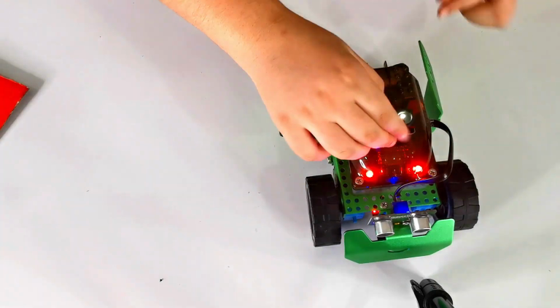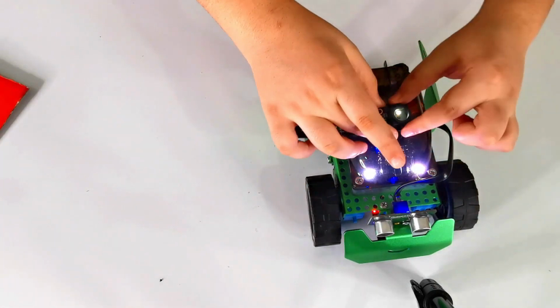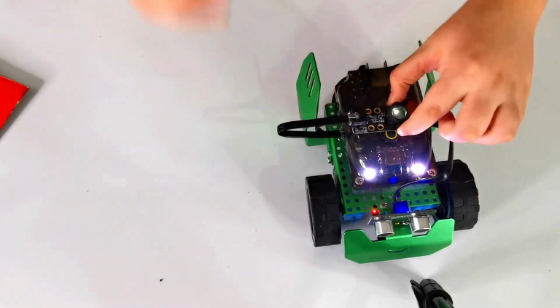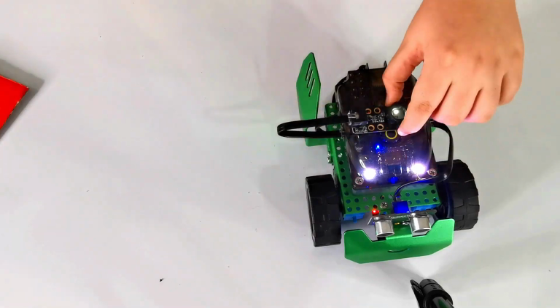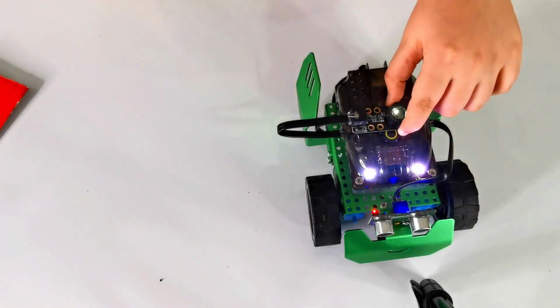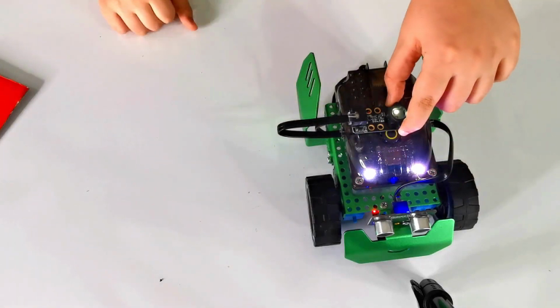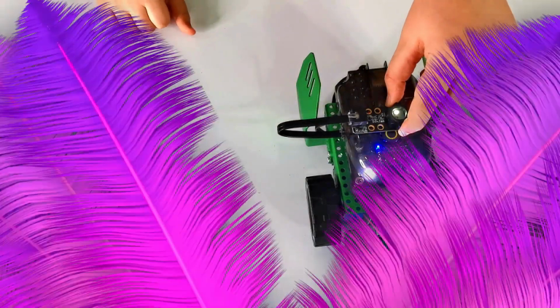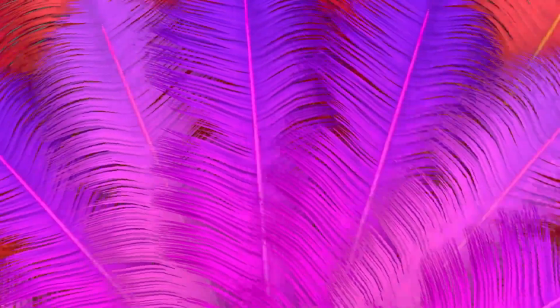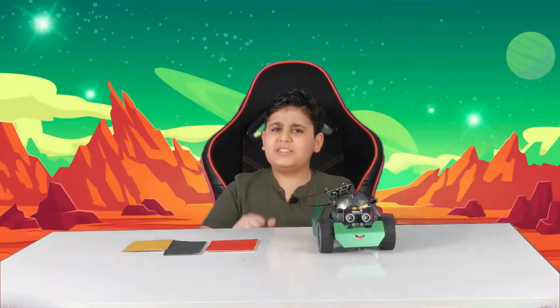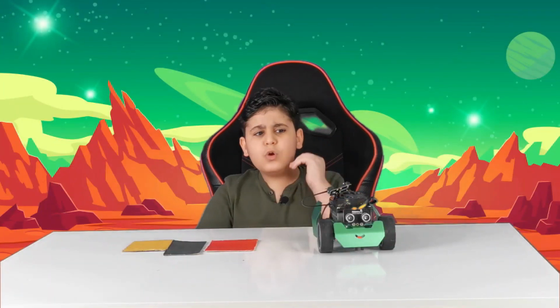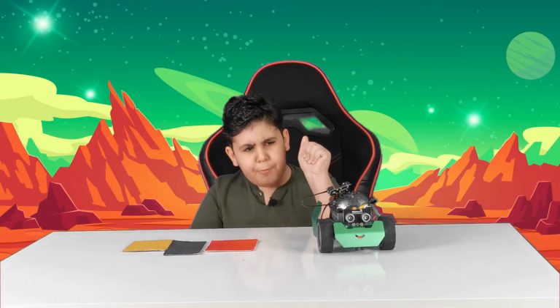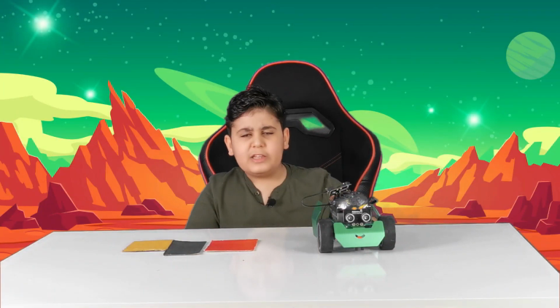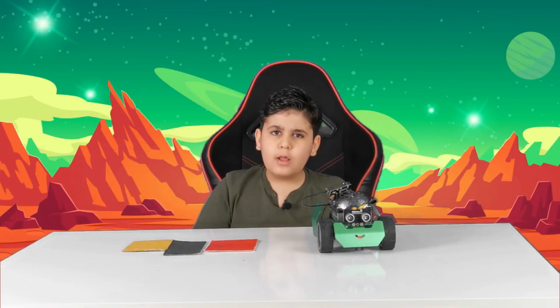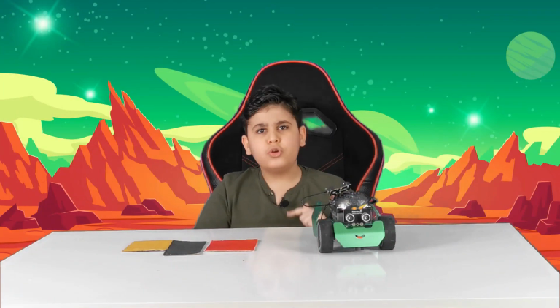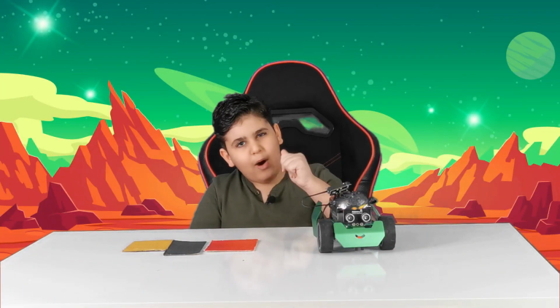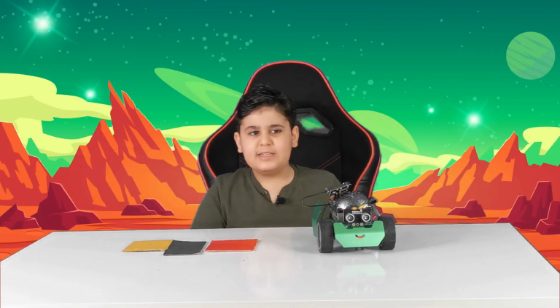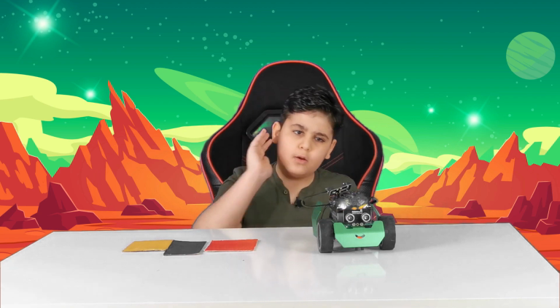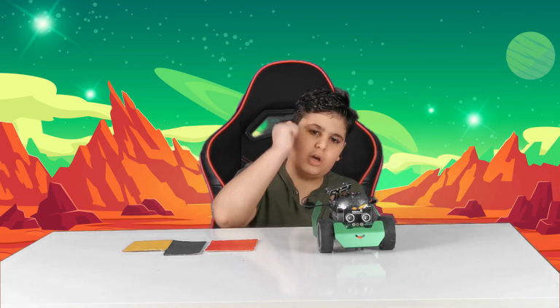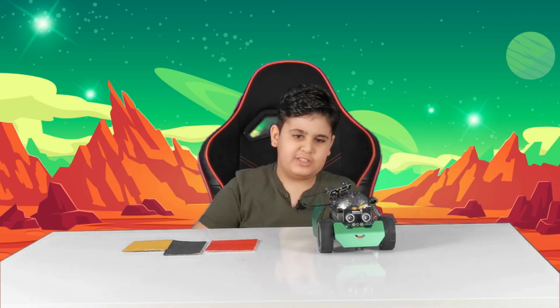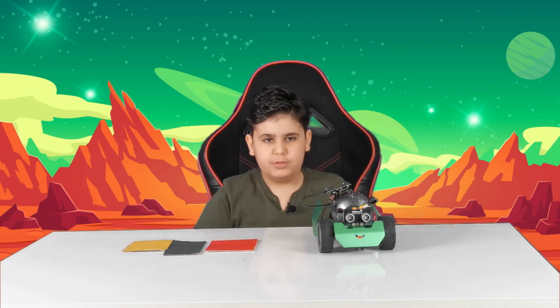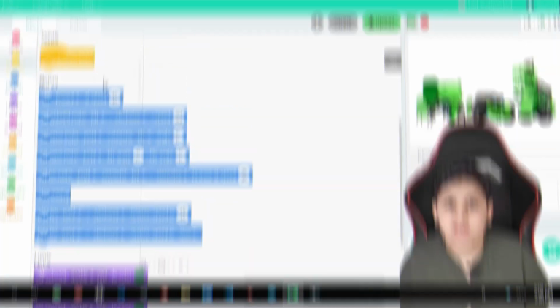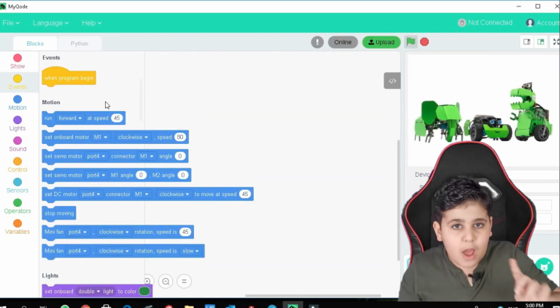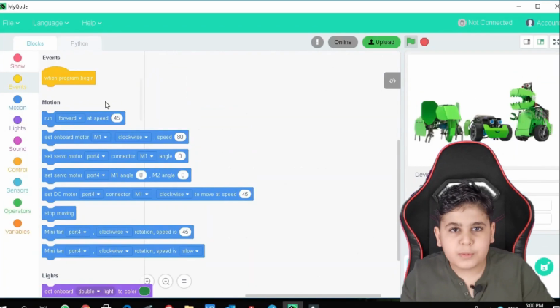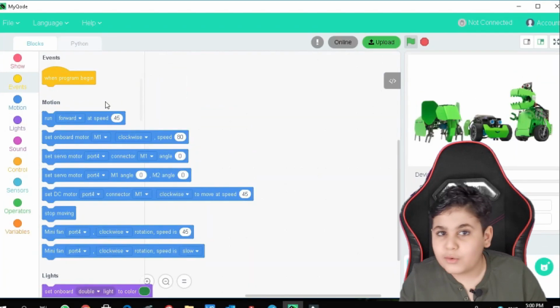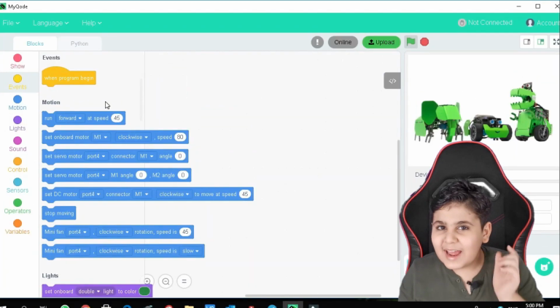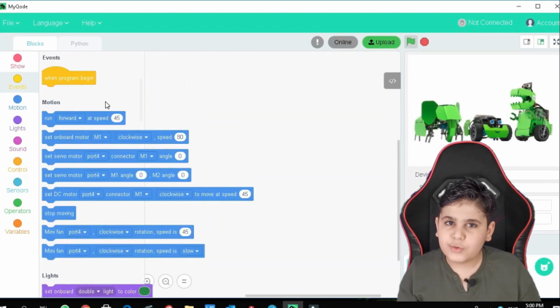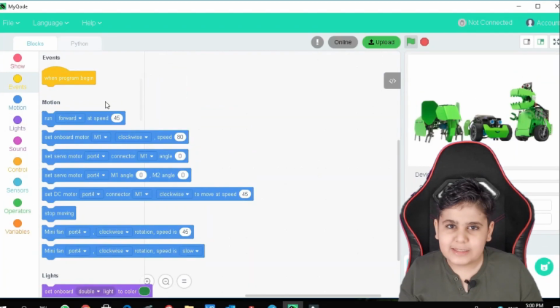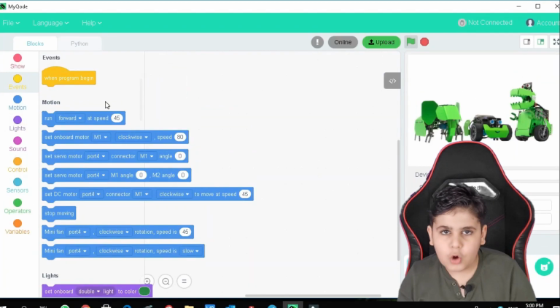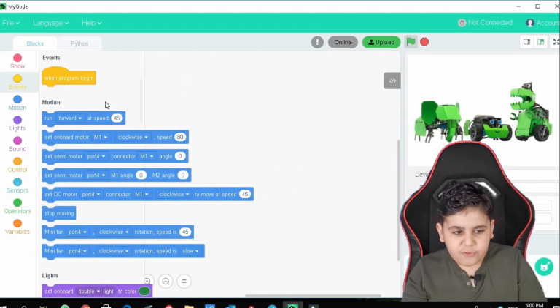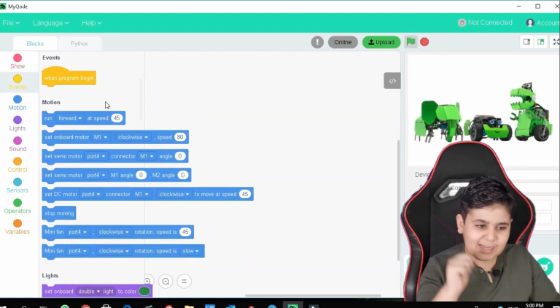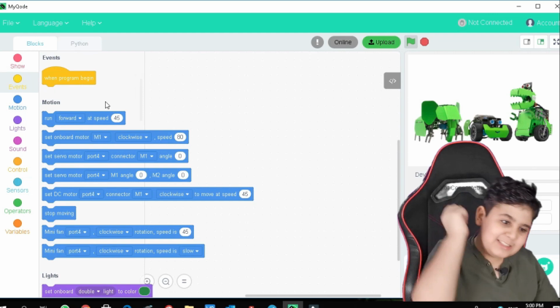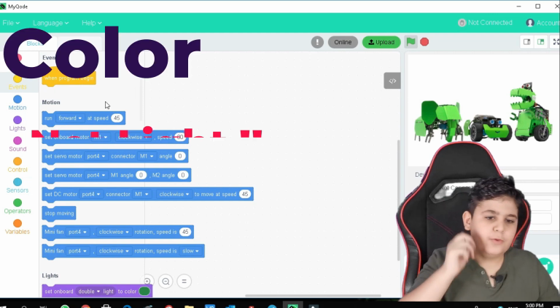So I guess that answers all of your questions. It works perfectly. Now I'm going to show you how I did it with the color sensor. So now I'm going to be showing you guys how to create the code for the light sensor.